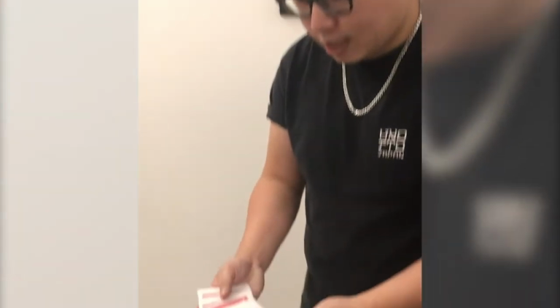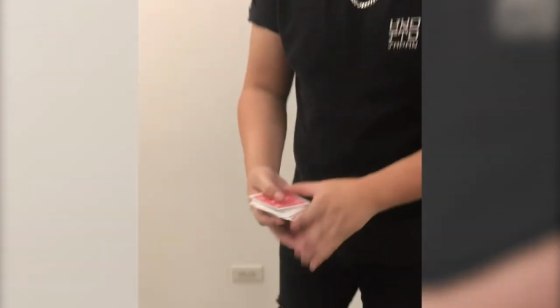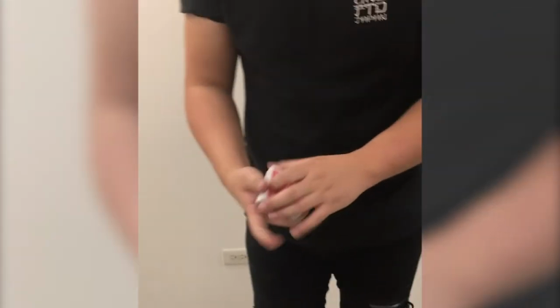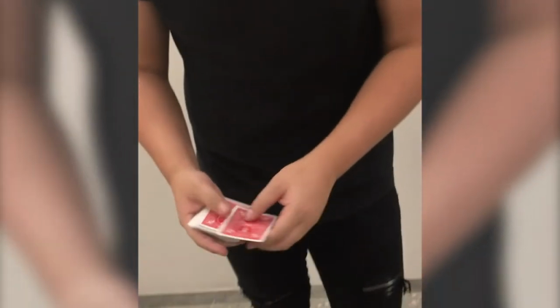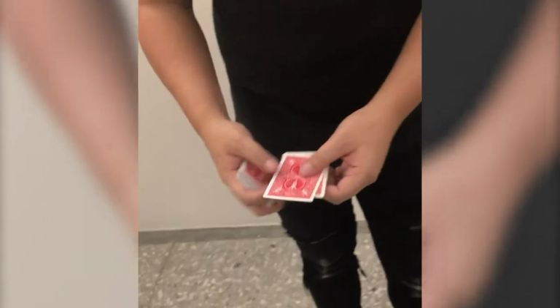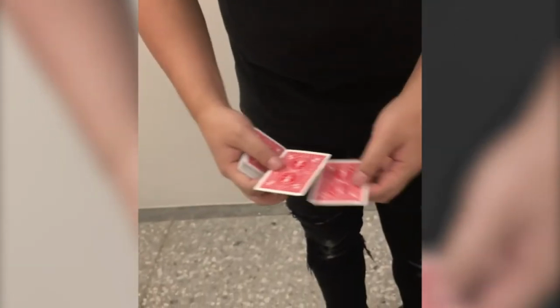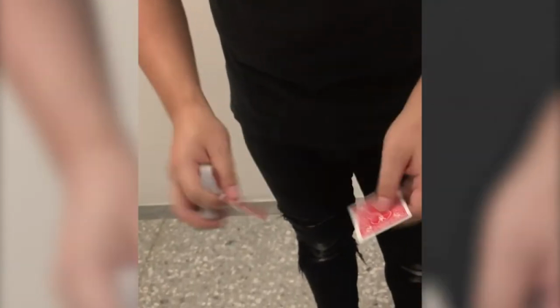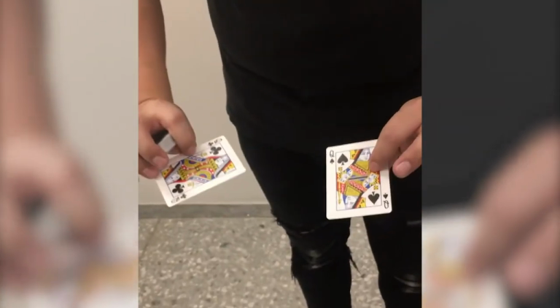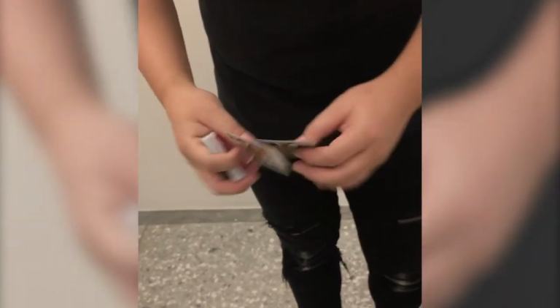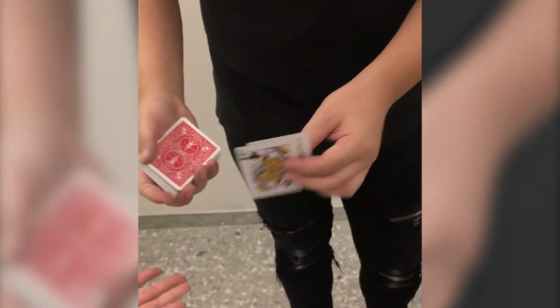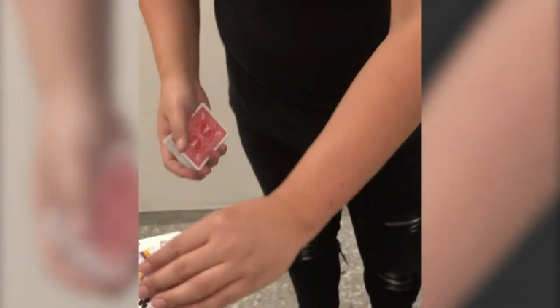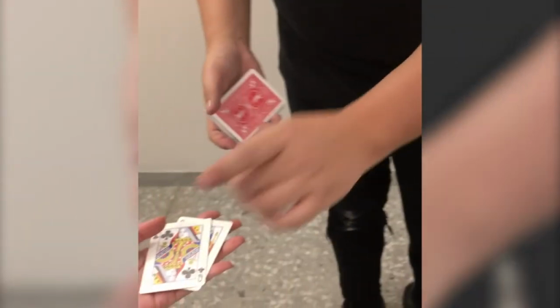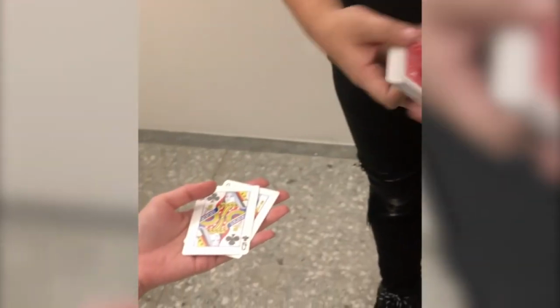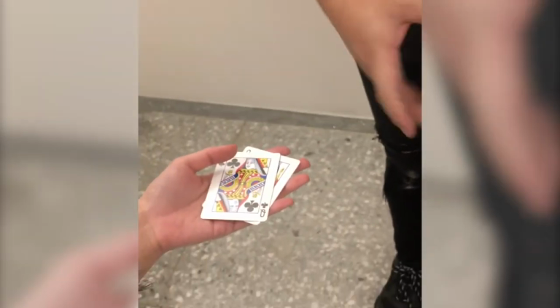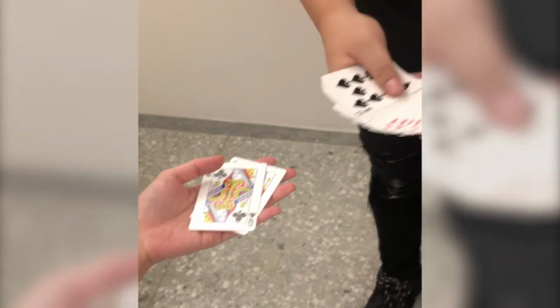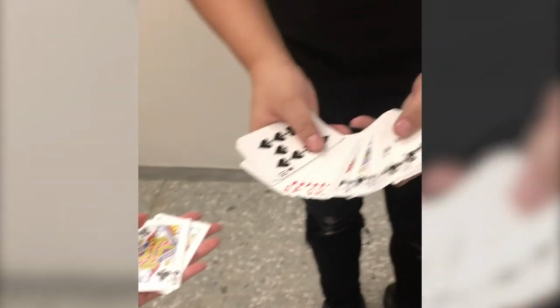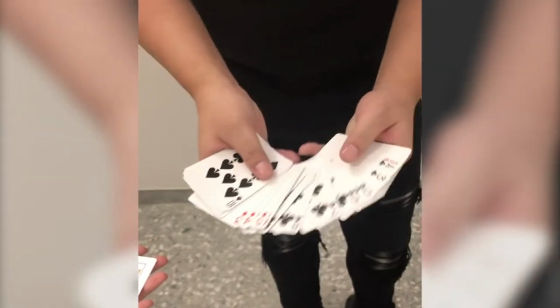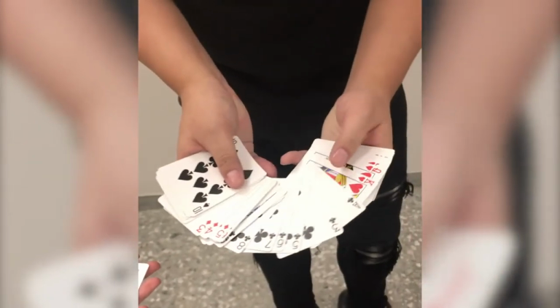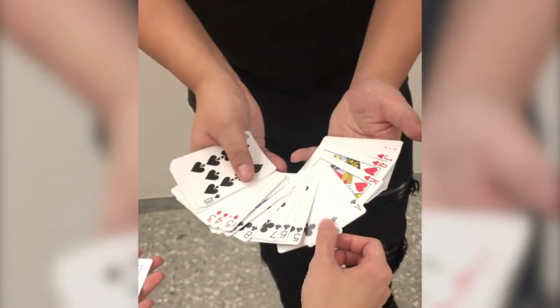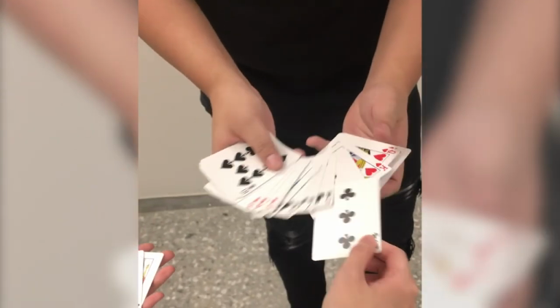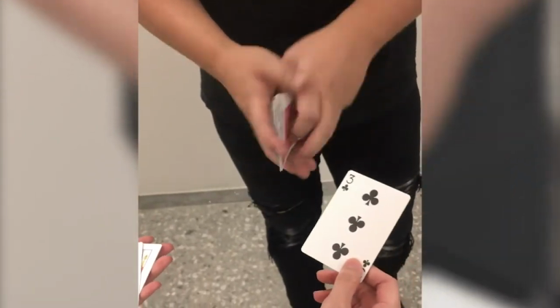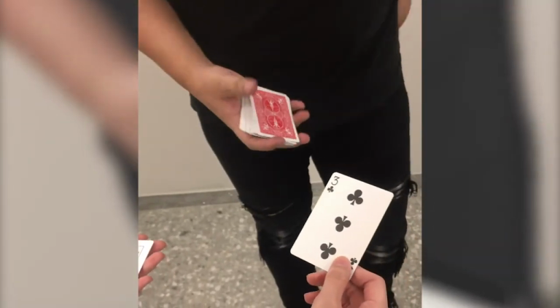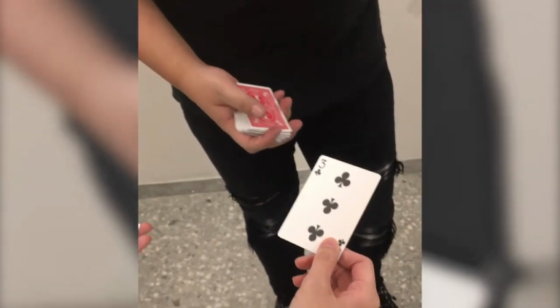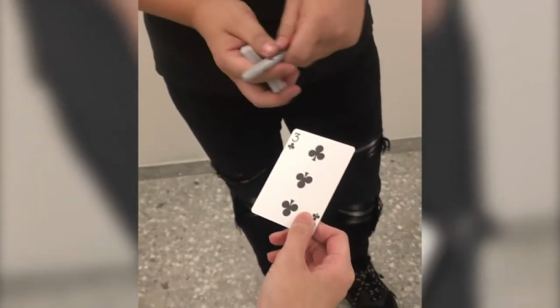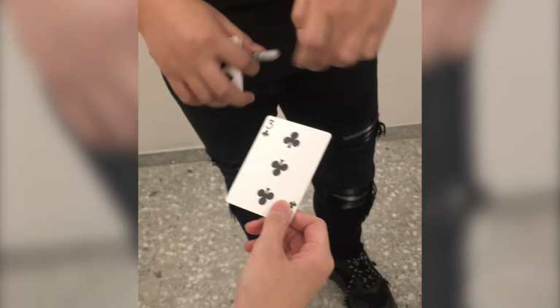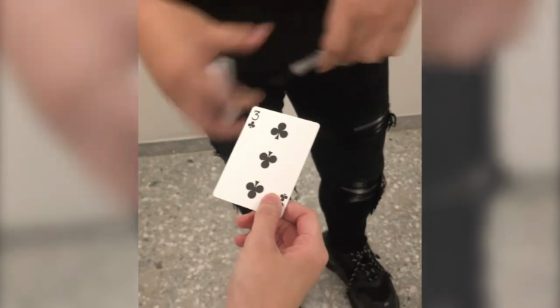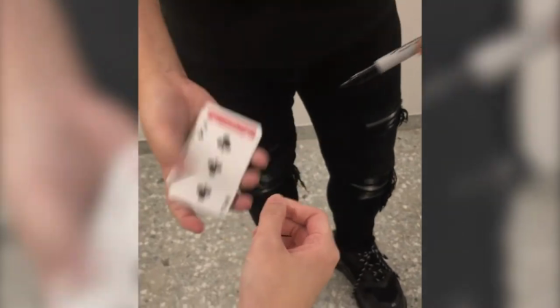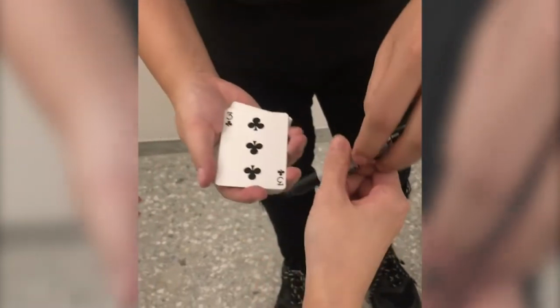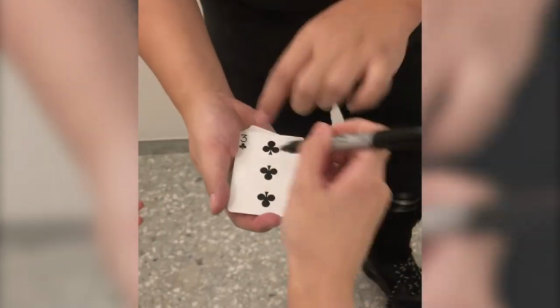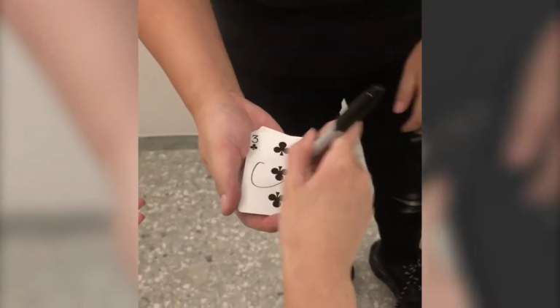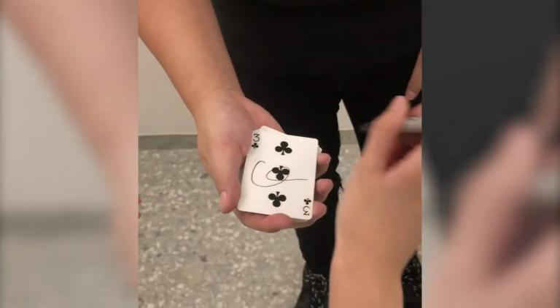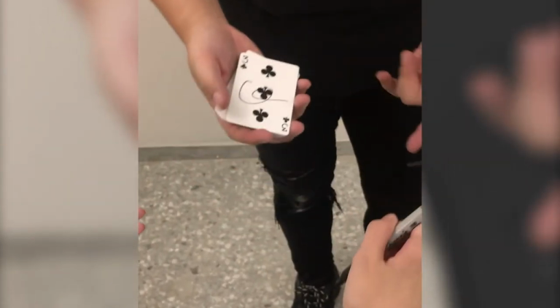I'm going to start with a deck of cards right here, and we have two queens right here. Can I borrow your hand? Just going to leave them in your hand for now. Please pull out any card you like. Awesome. Now I have a sharpie right here — do me a favor, just sign your name all the way on the face of the card. Perfect.